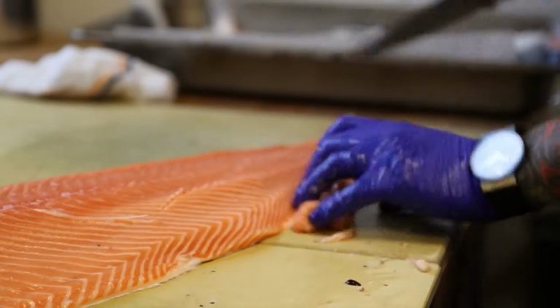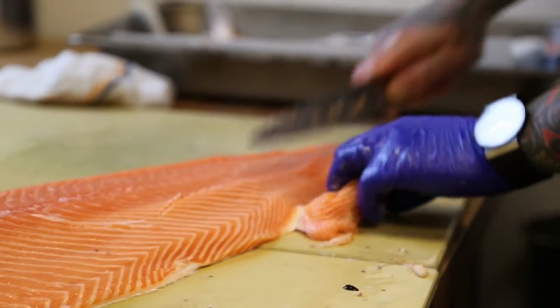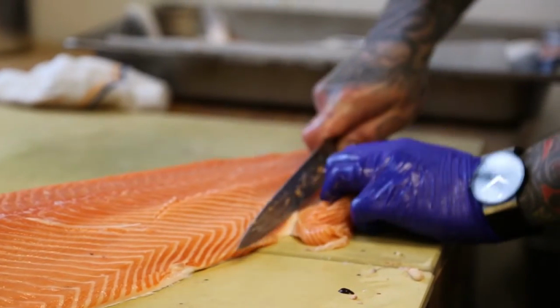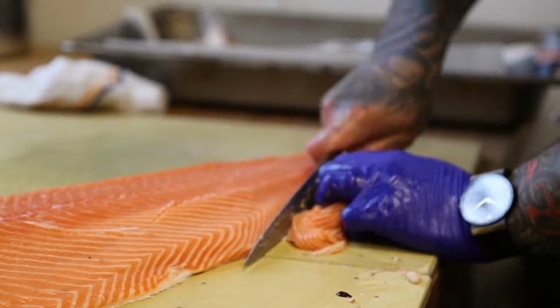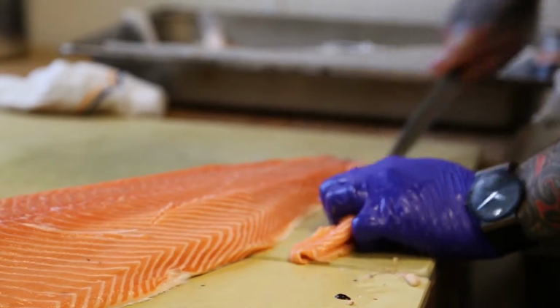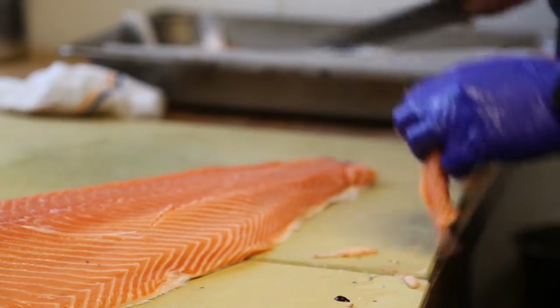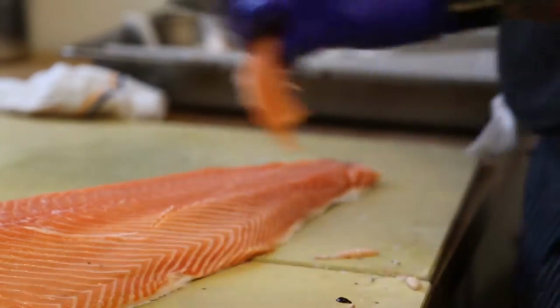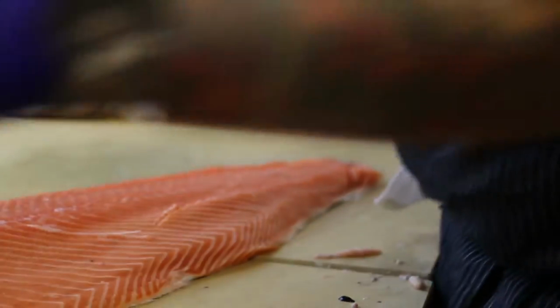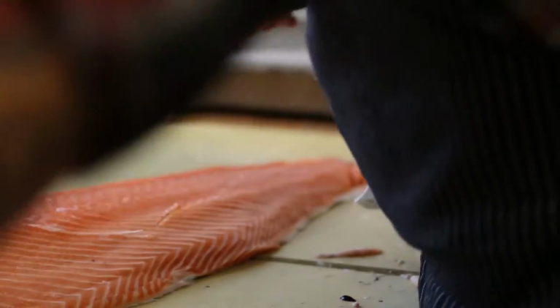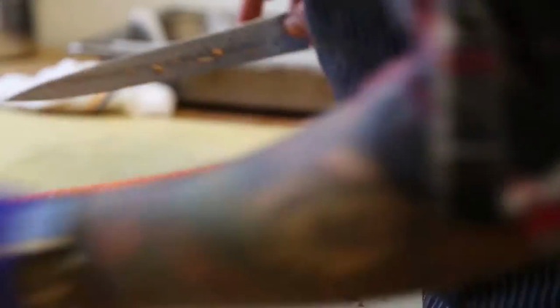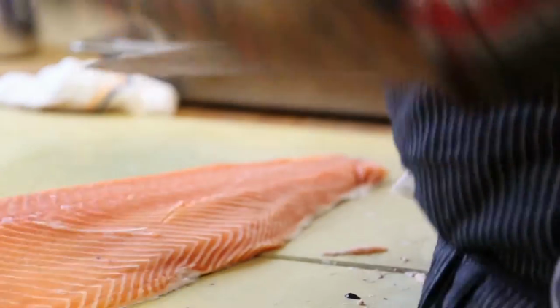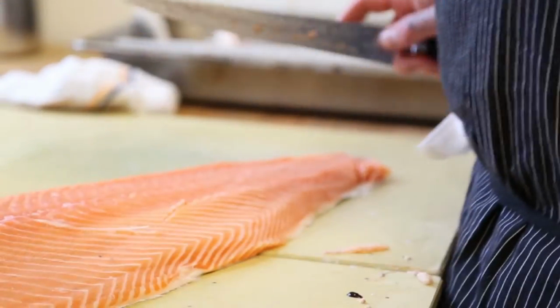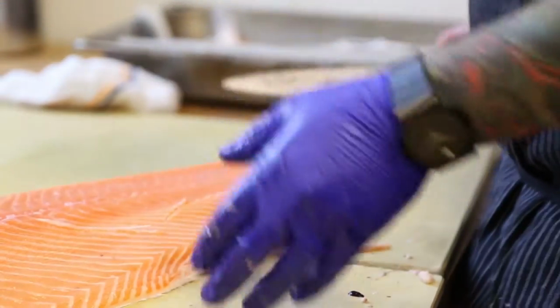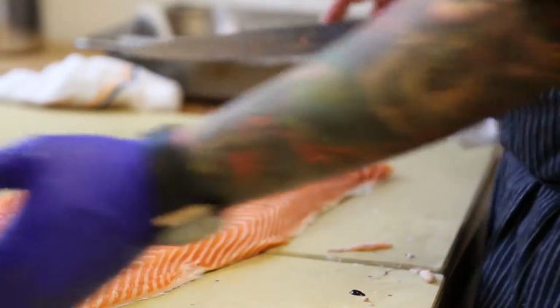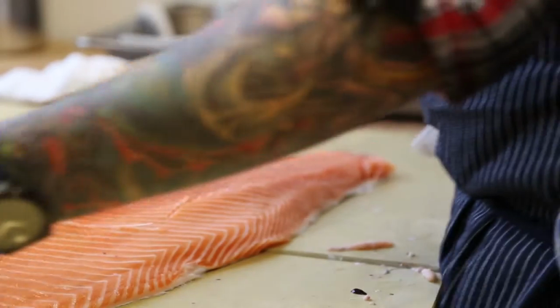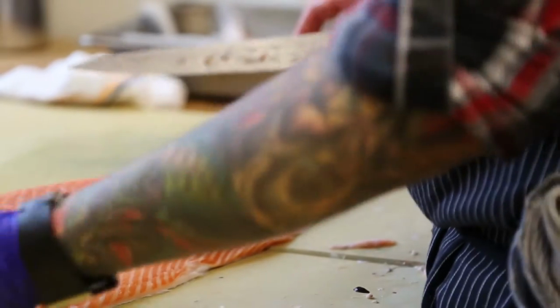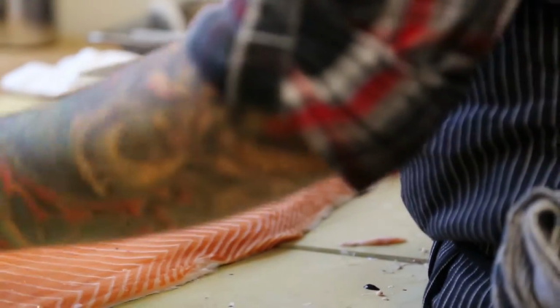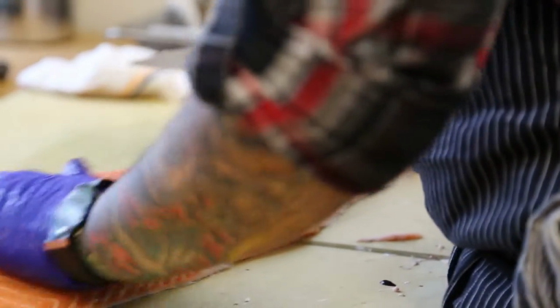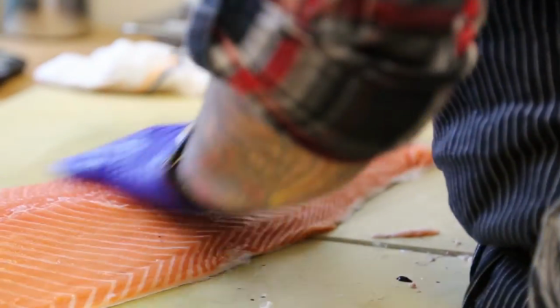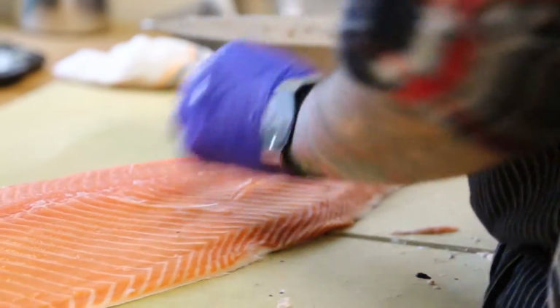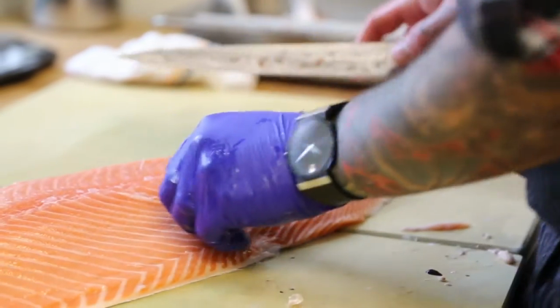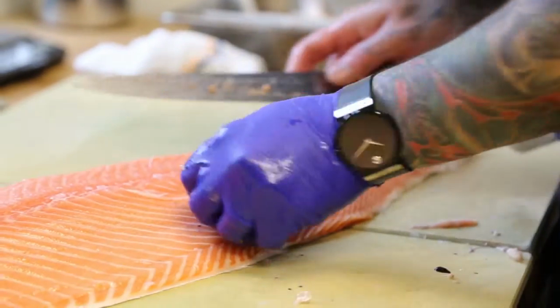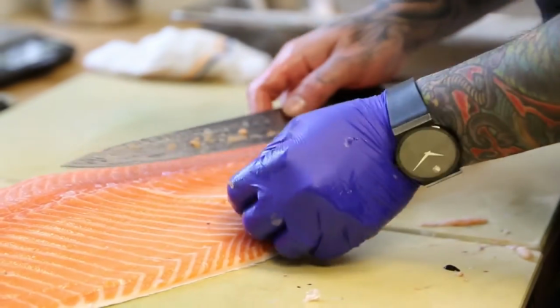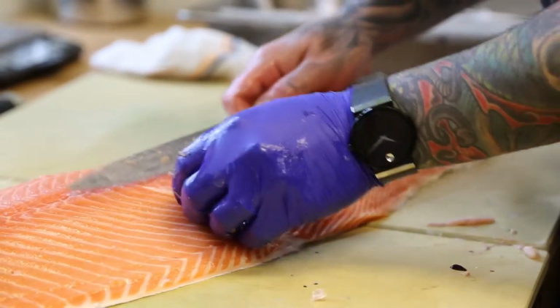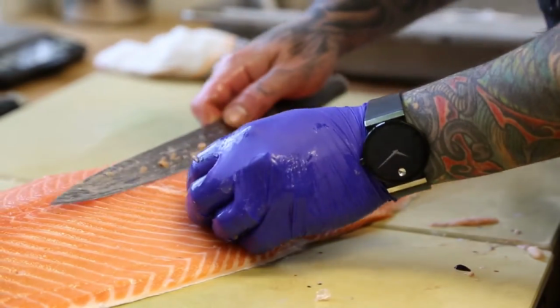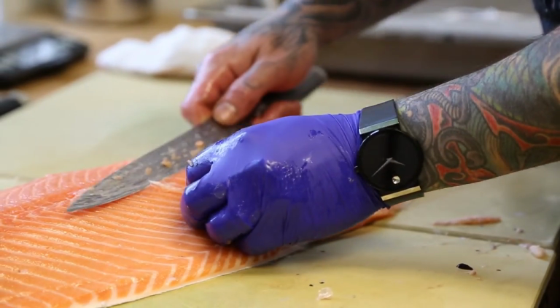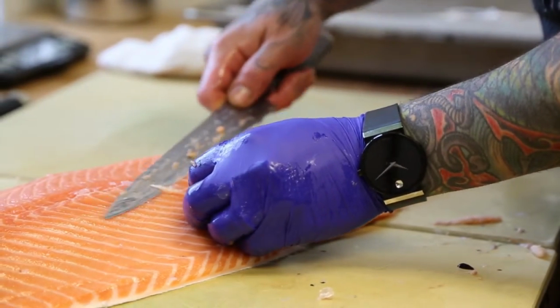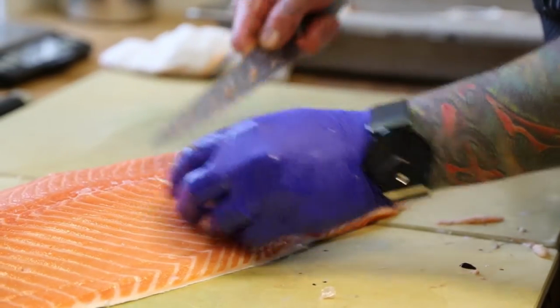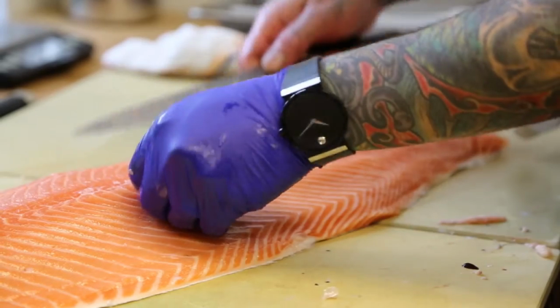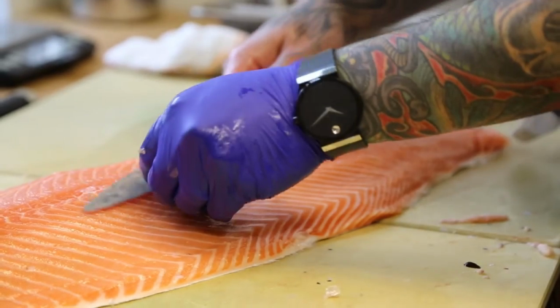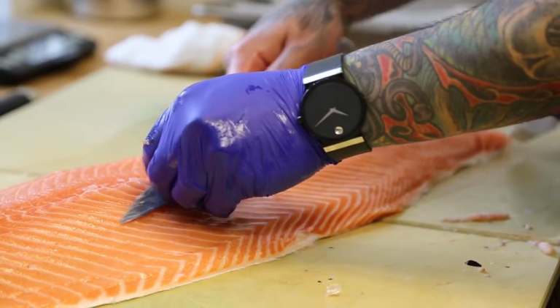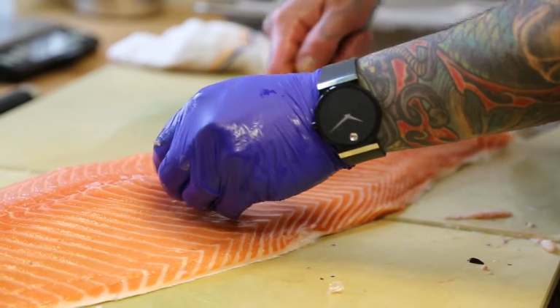I love working right here. This is my favorite spot in the whole restaurant. Summertime, when it was warmer, all the plants were much more vibrant looking, but it's just nice to have a window in a kitchen.